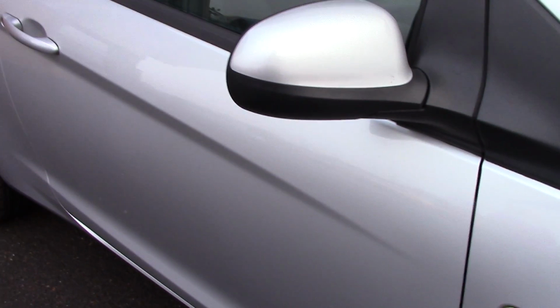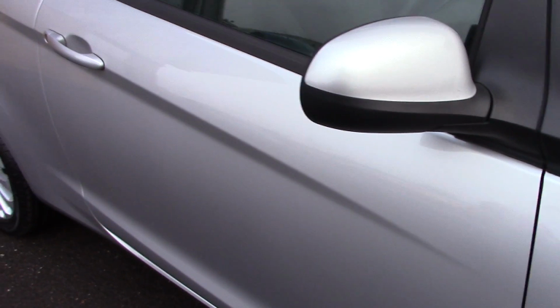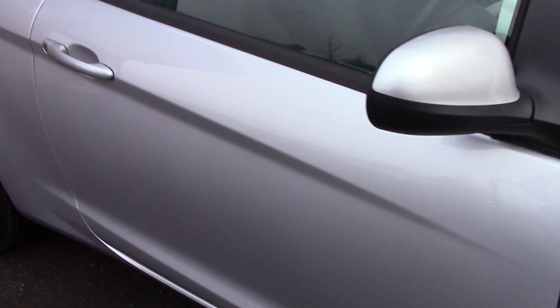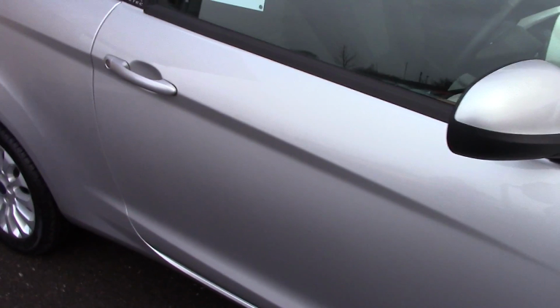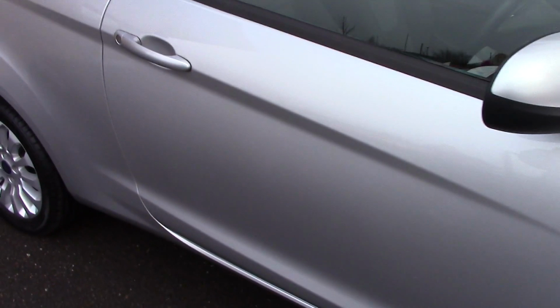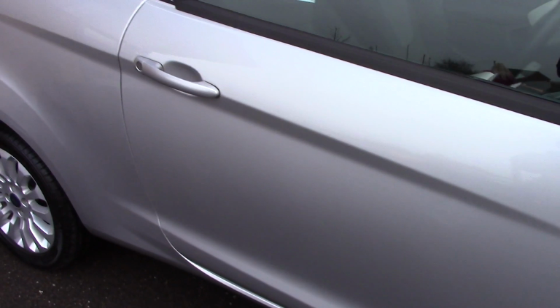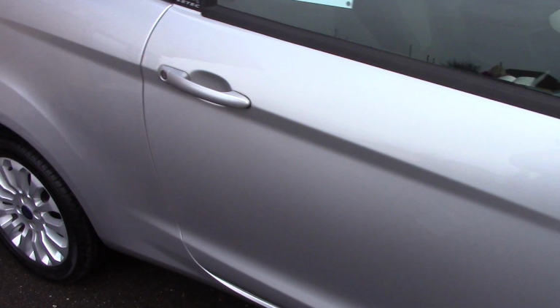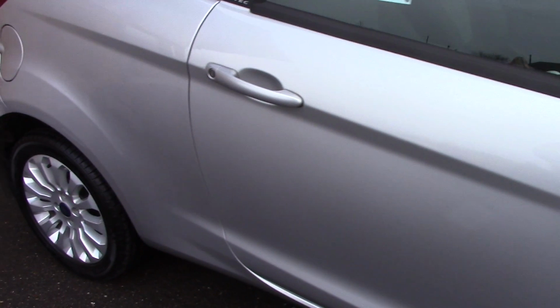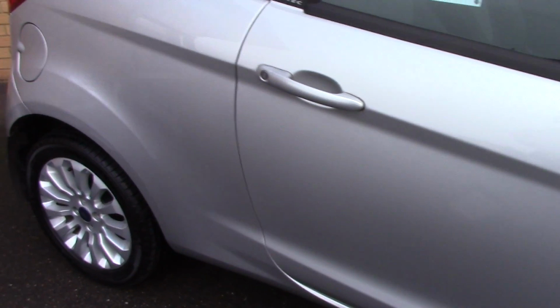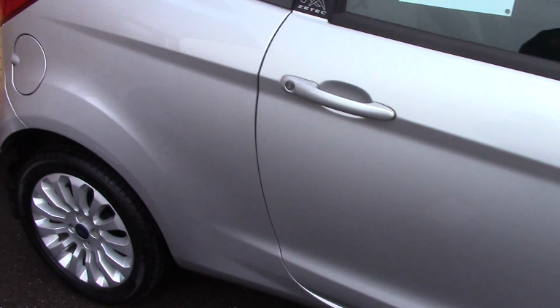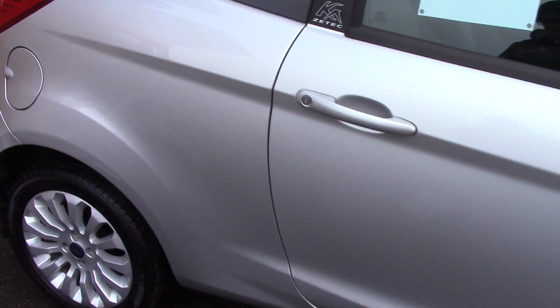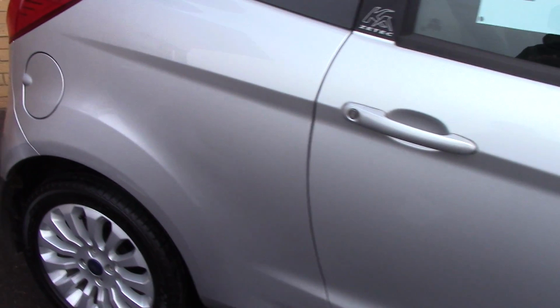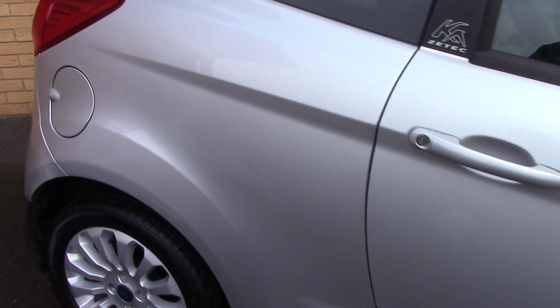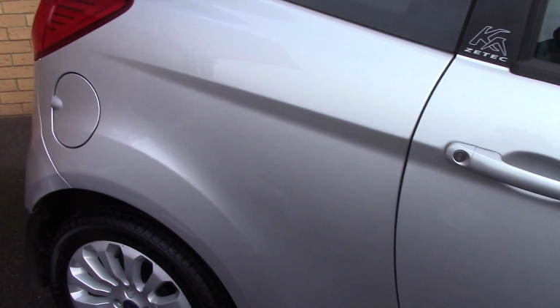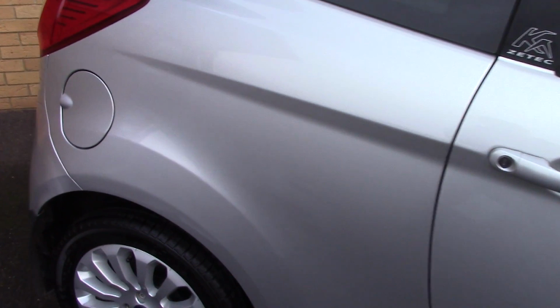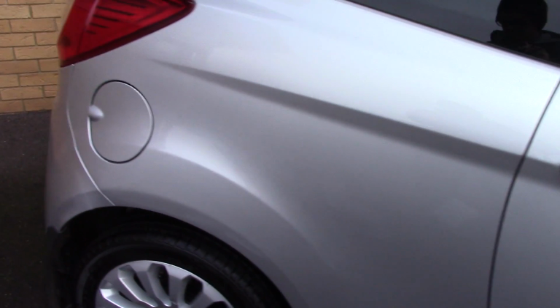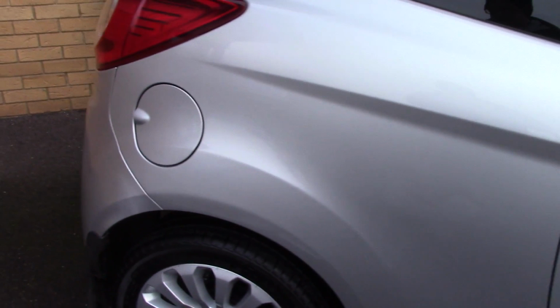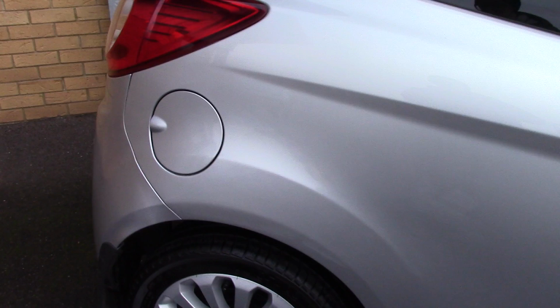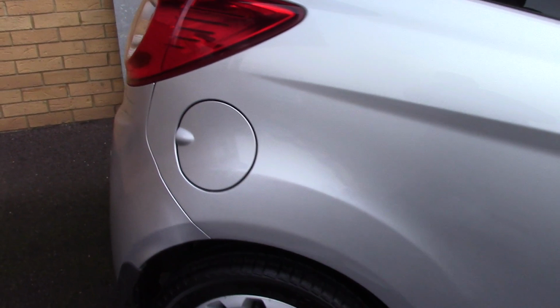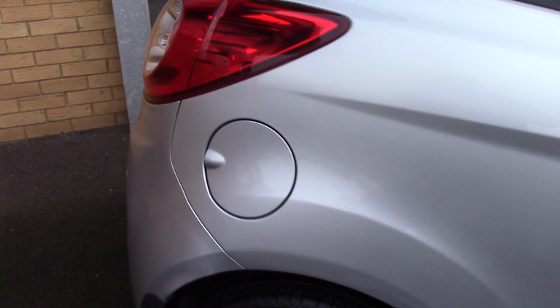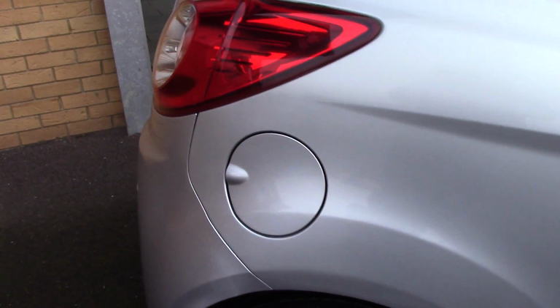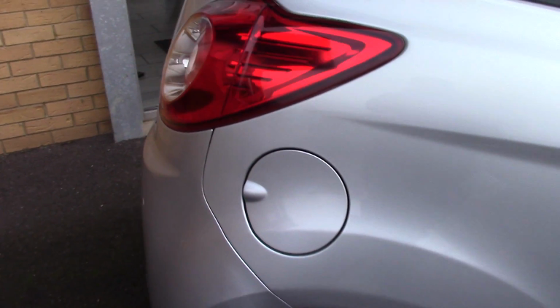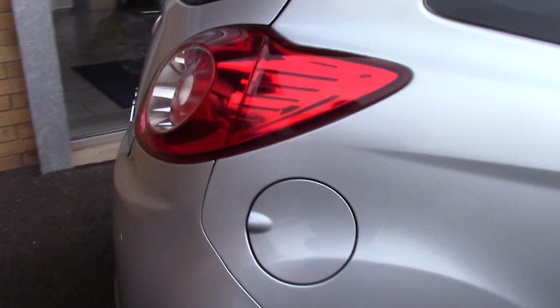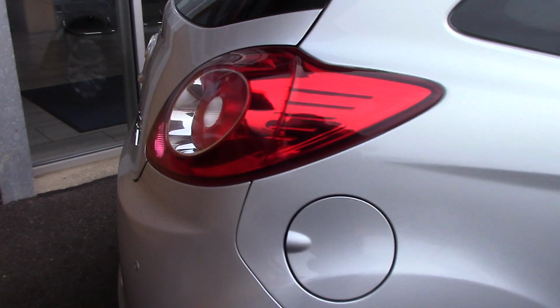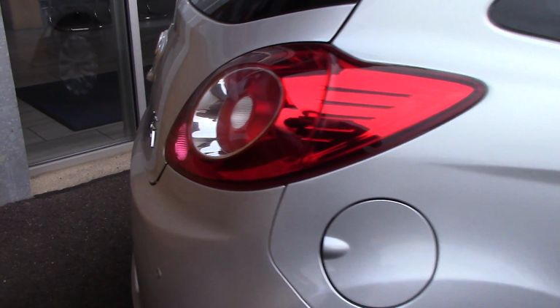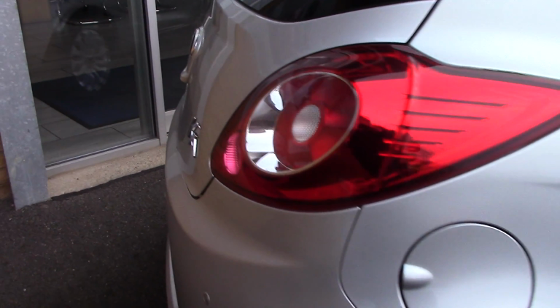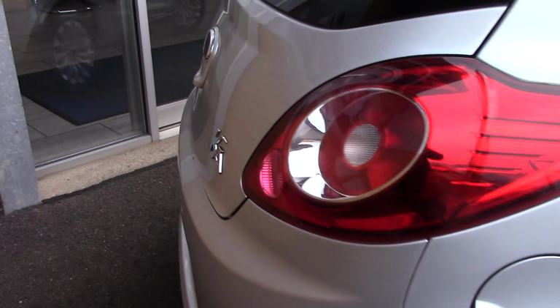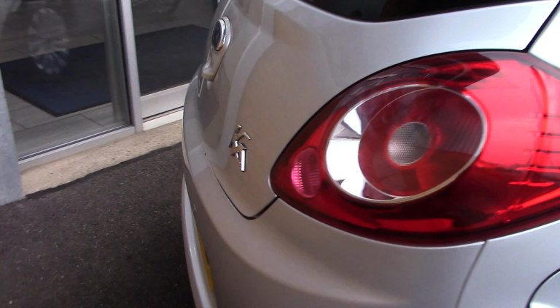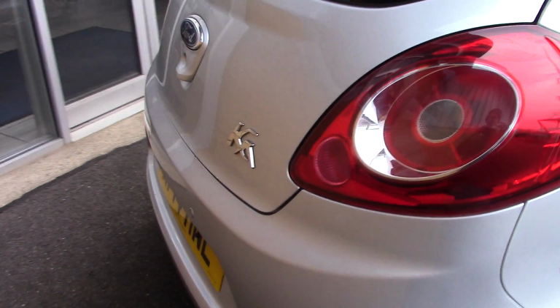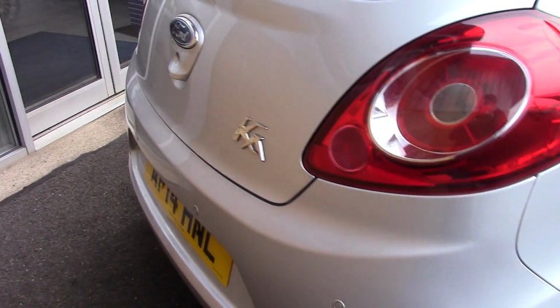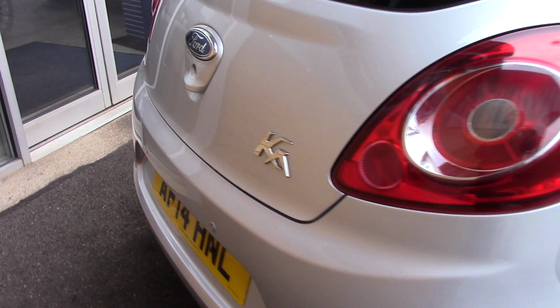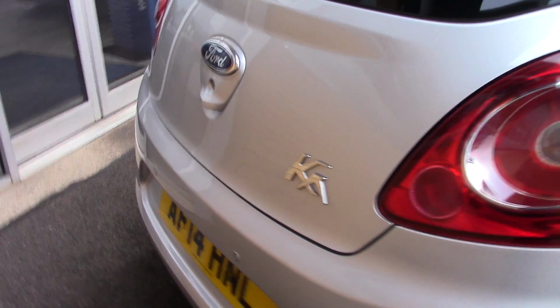This vehicle has done around 6,000 miles. It can achieve an average fuel consumption of 57 miles per gallon and has an annual road tax of £30.